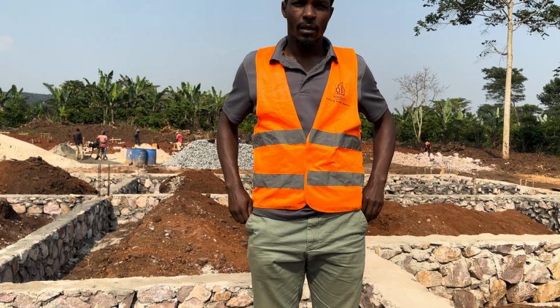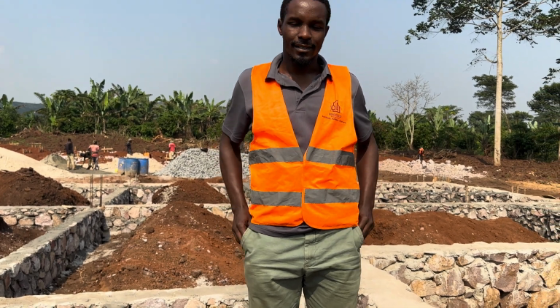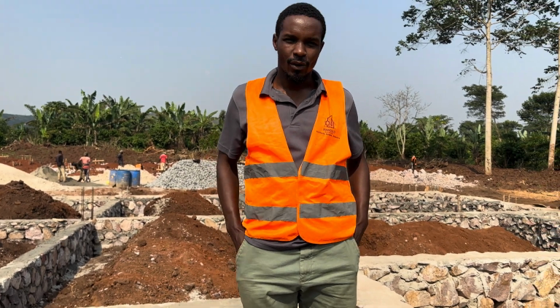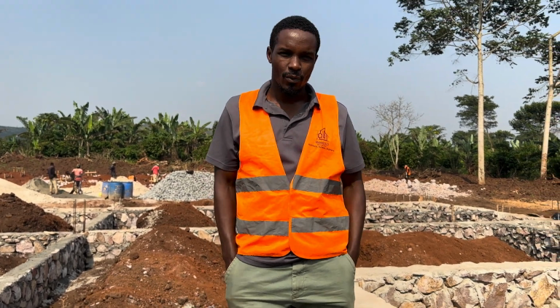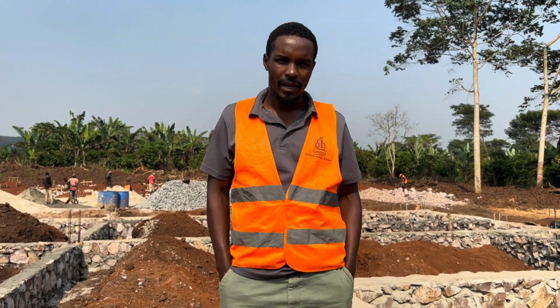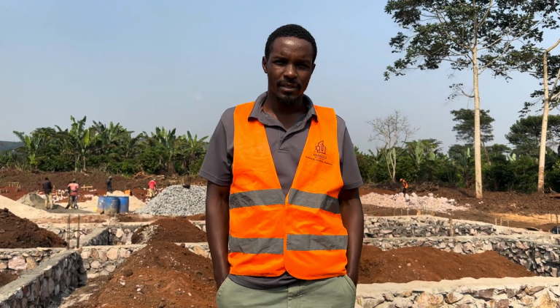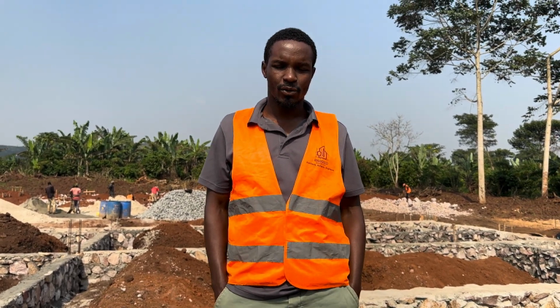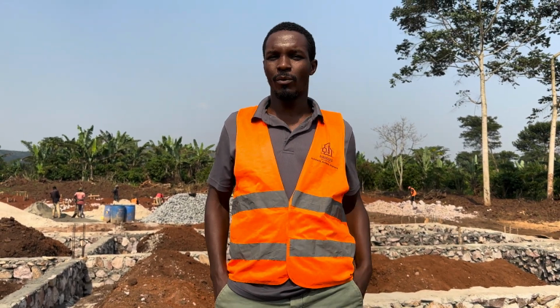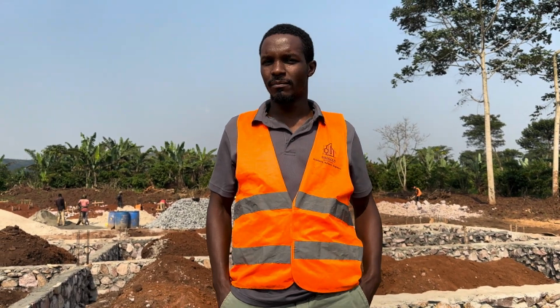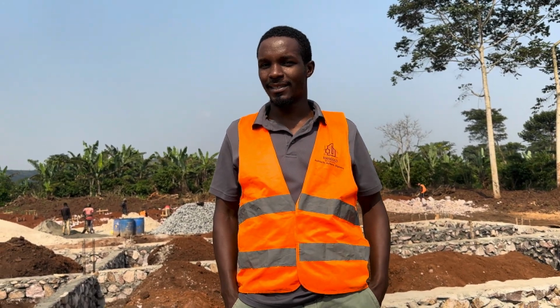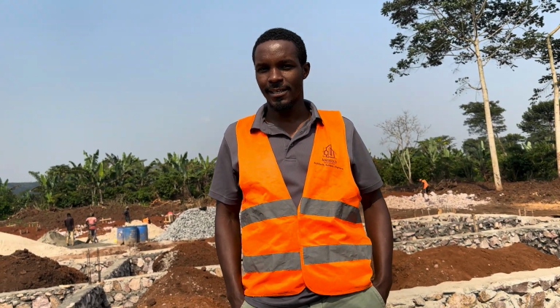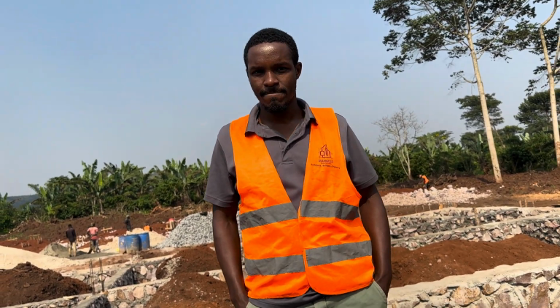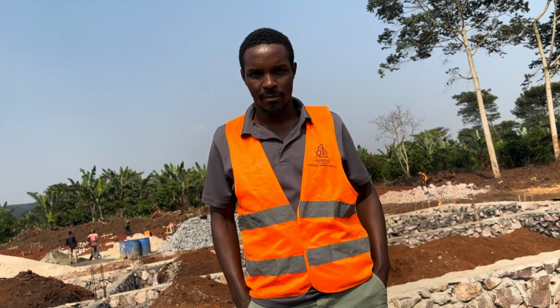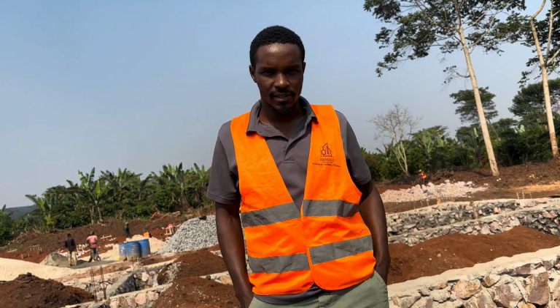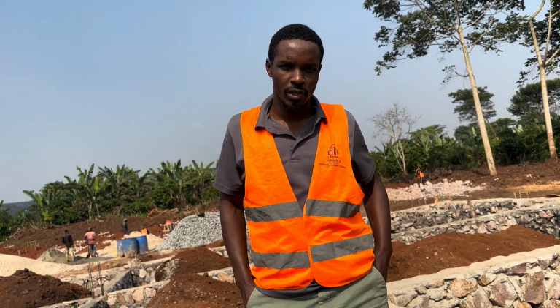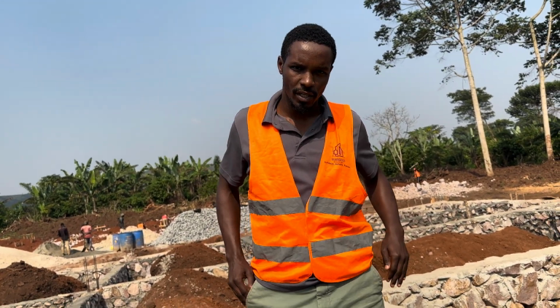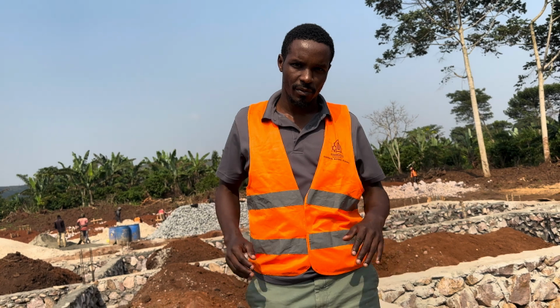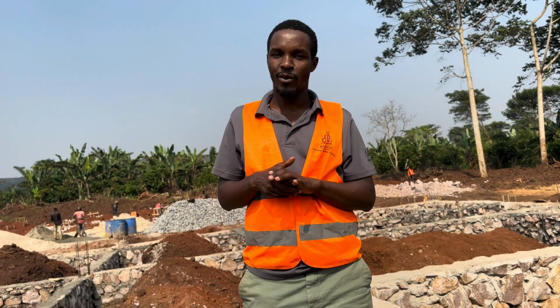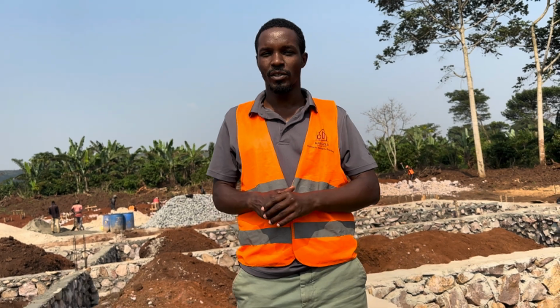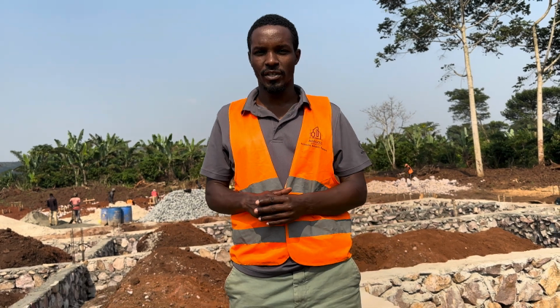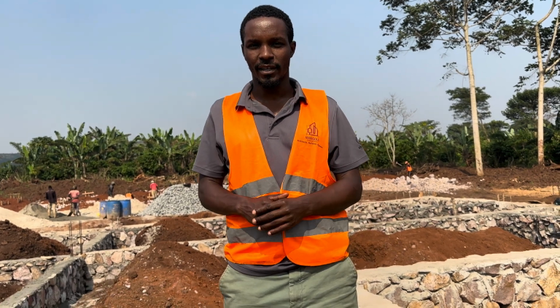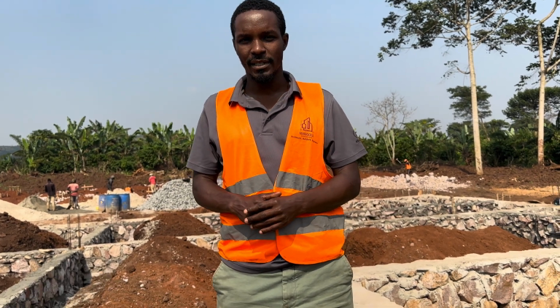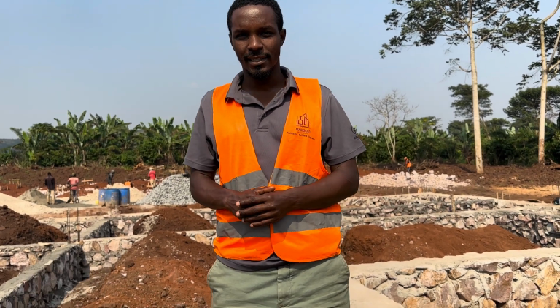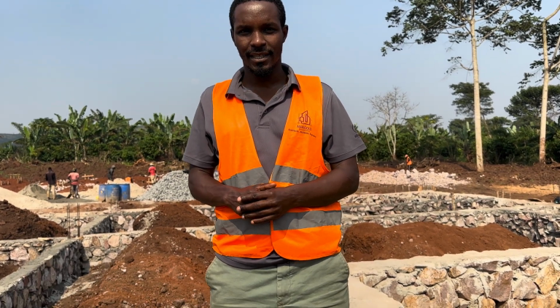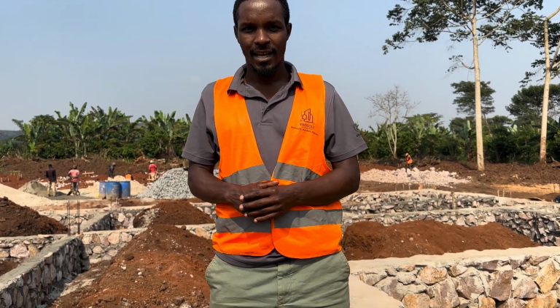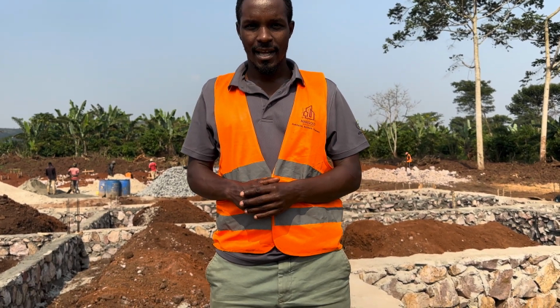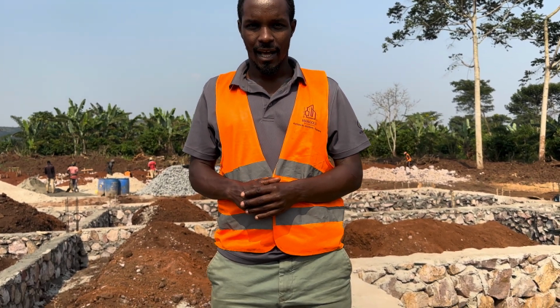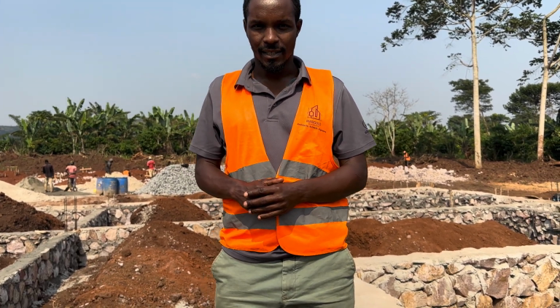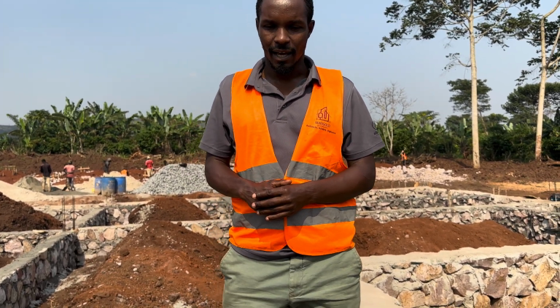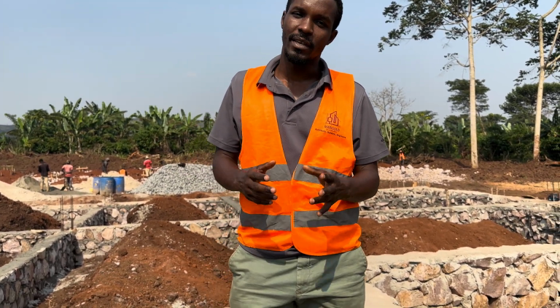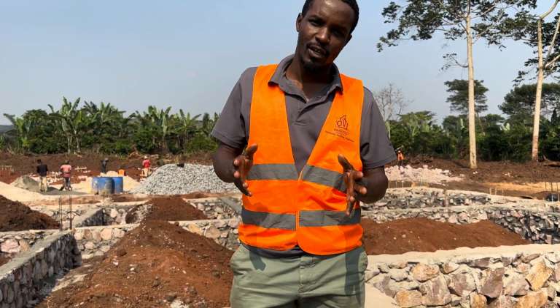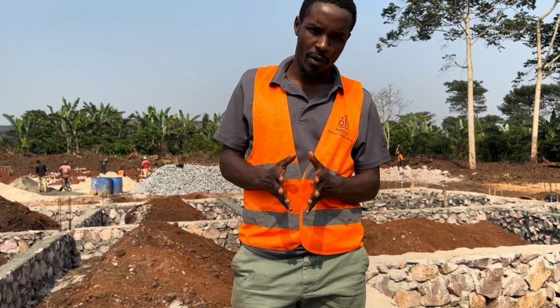Hello, my name is Solomon Manzi. I'm a civil engineer with Marigold Engineering Limited and I am here in Luero.